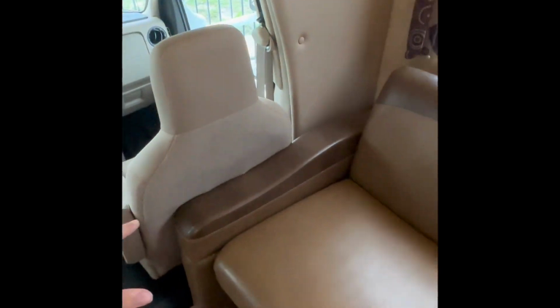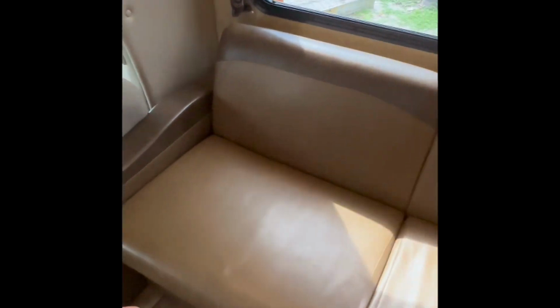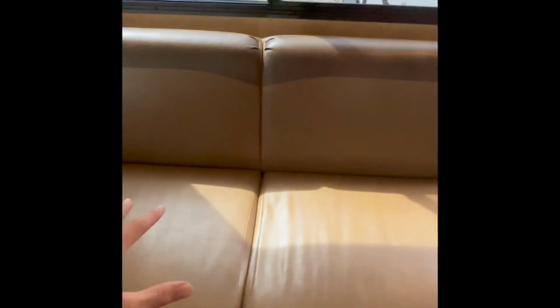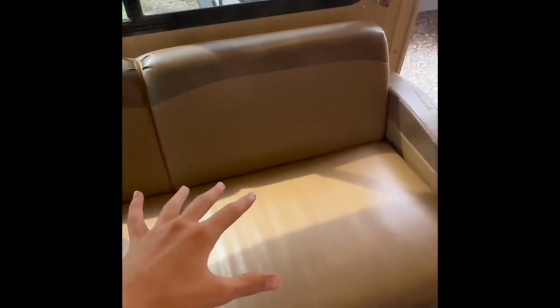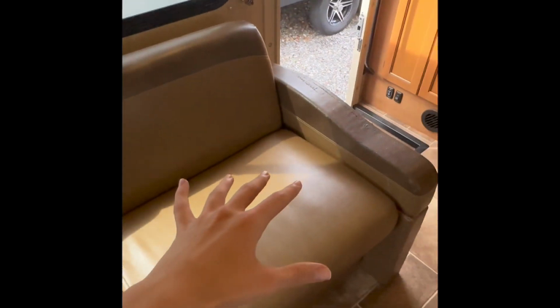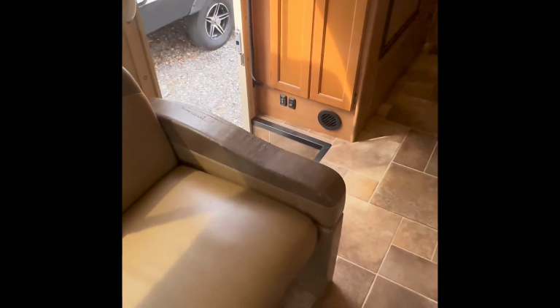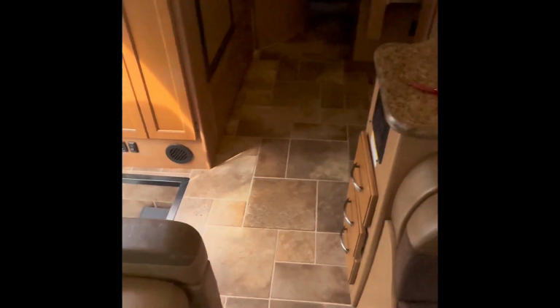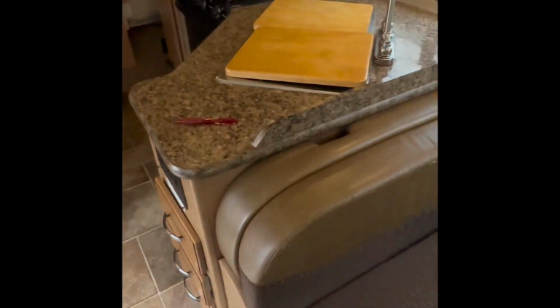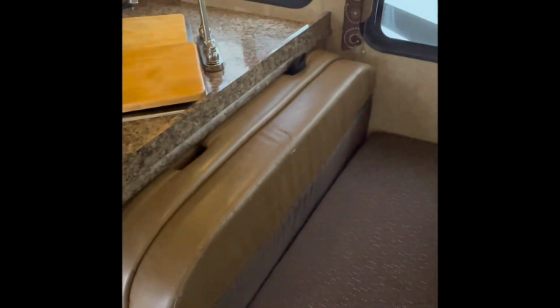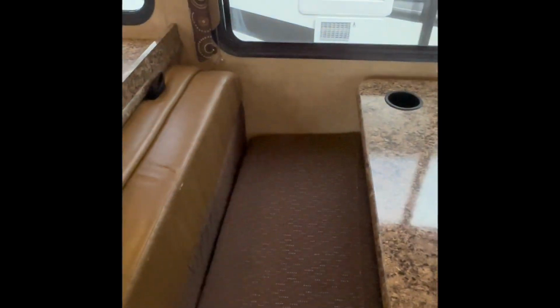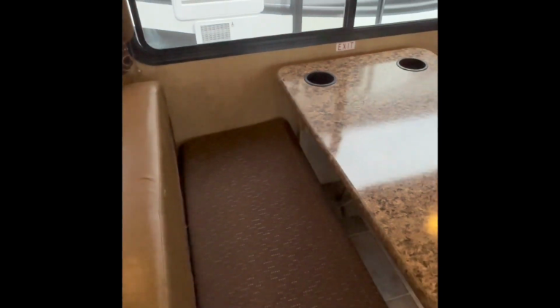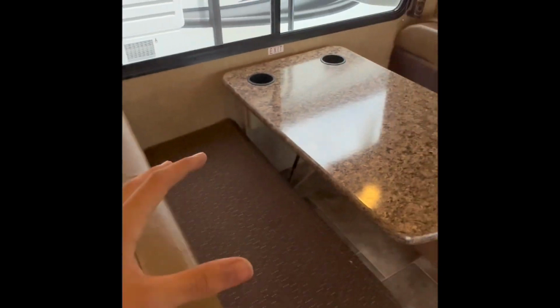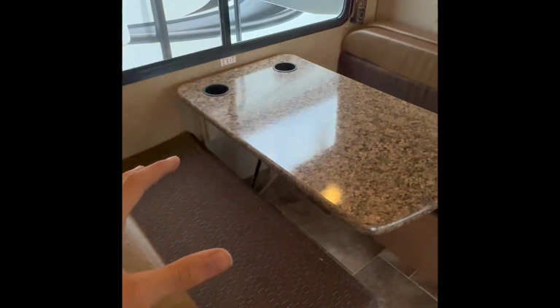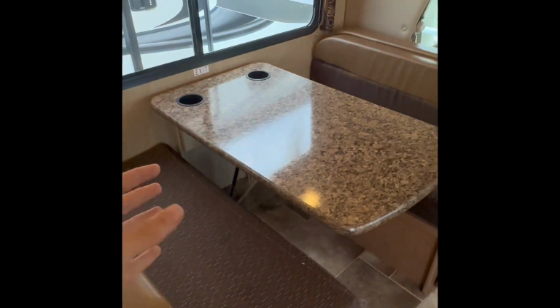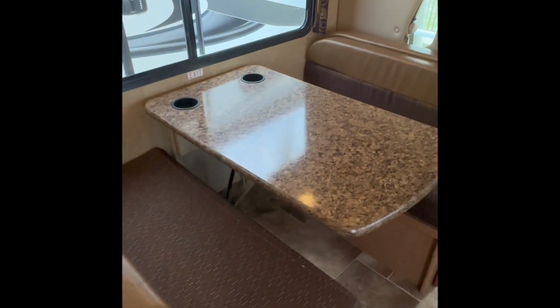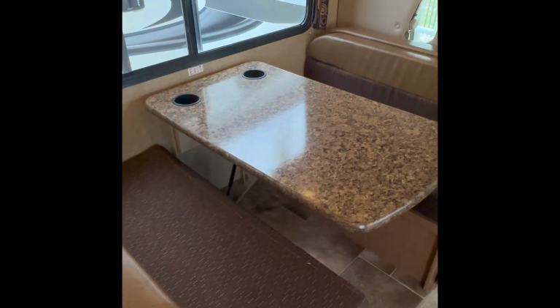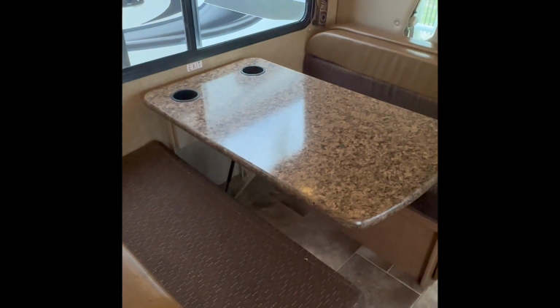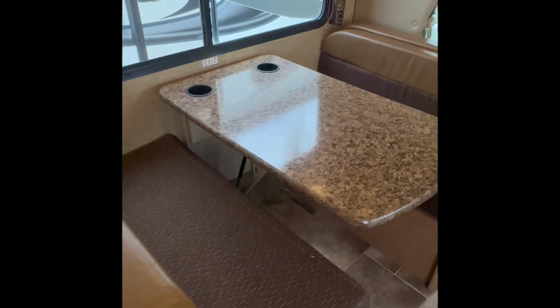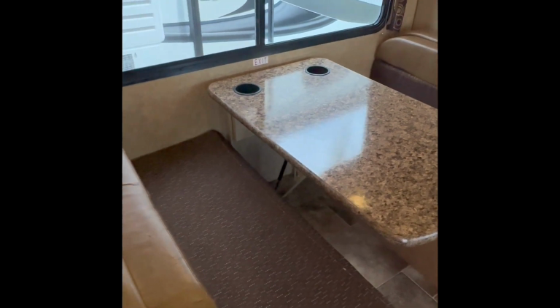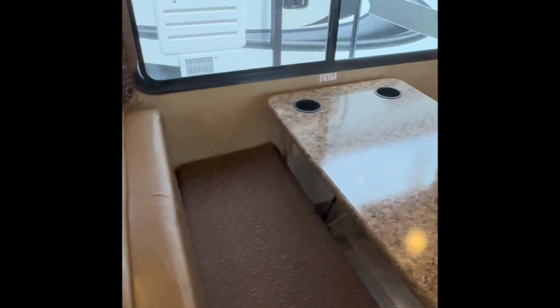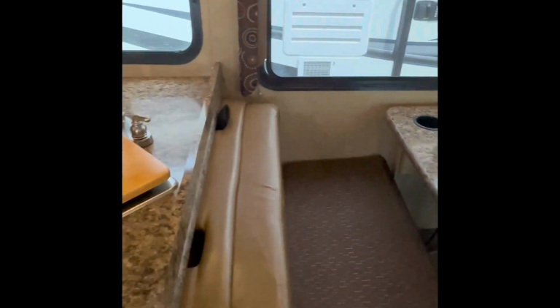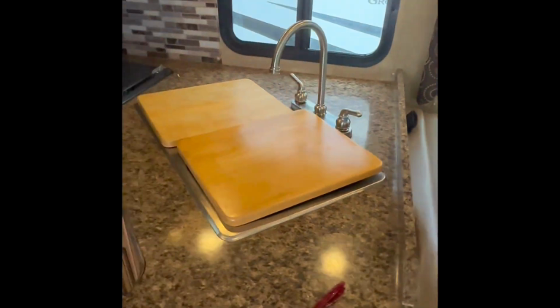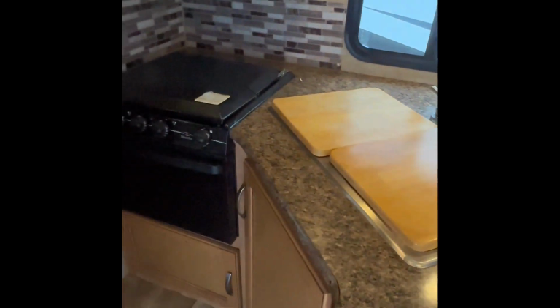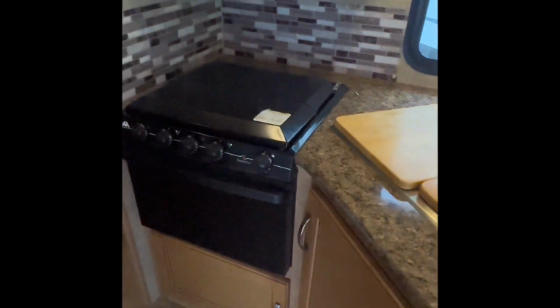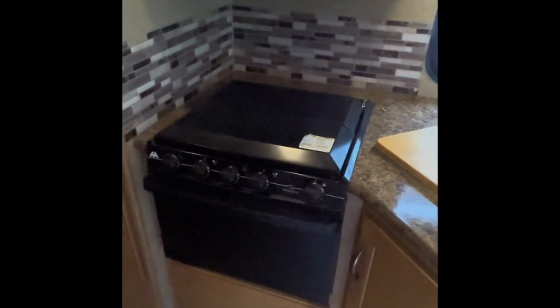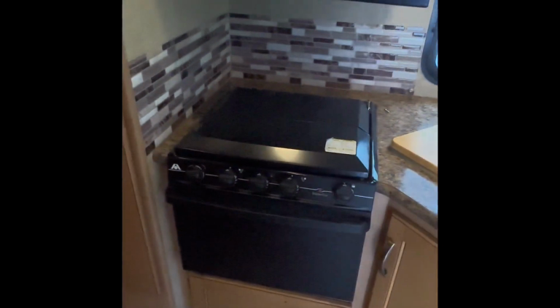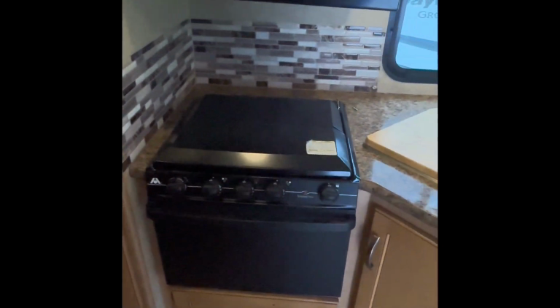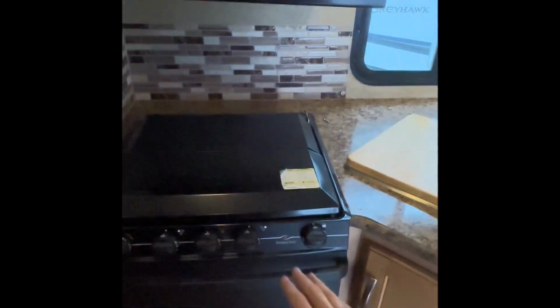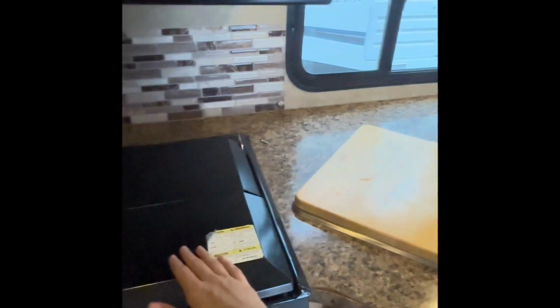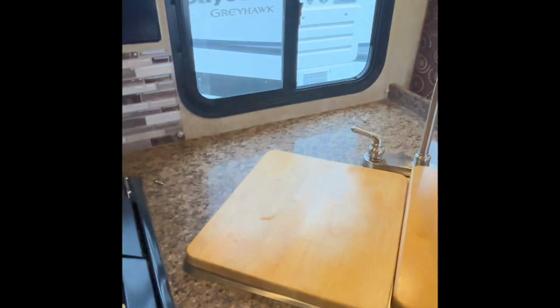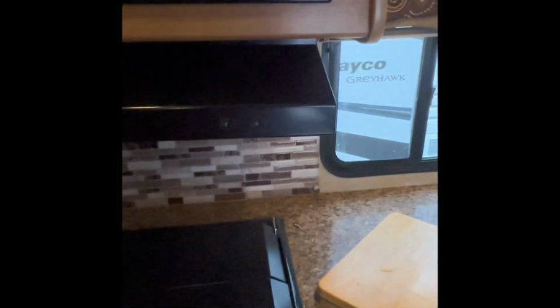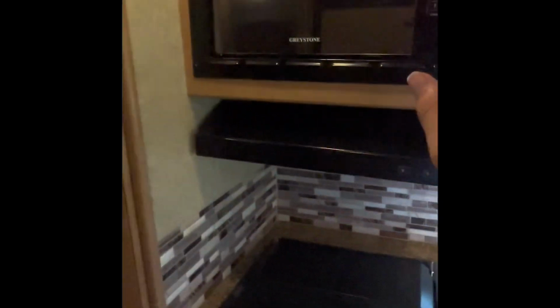Here's a sofa for sitting while you're on the move or doing whatever you're doing. Here's your dining area — you can sit while you're driving or eat while you're parked. Here's all your living utilities: your stove, your sink, and your microwave.